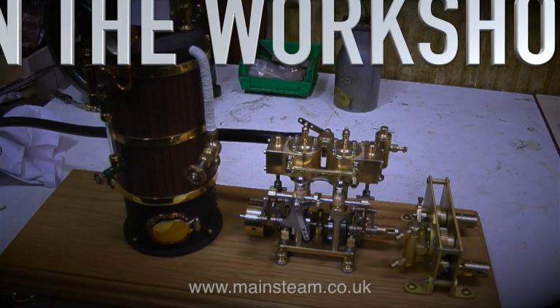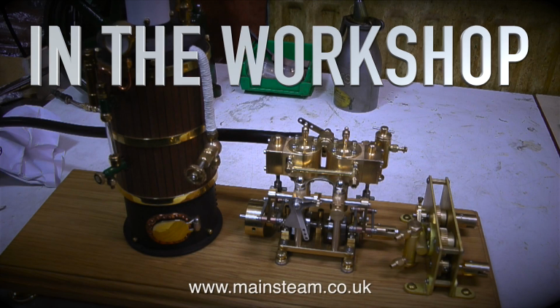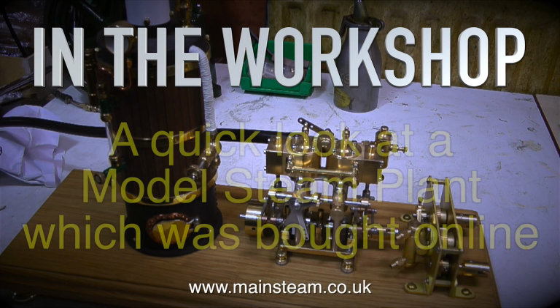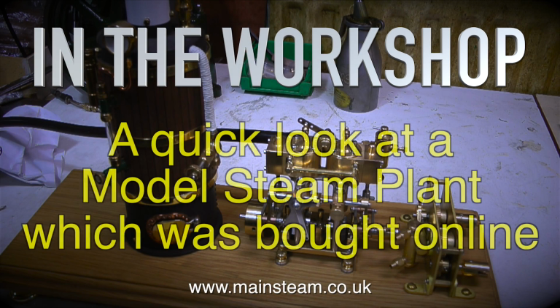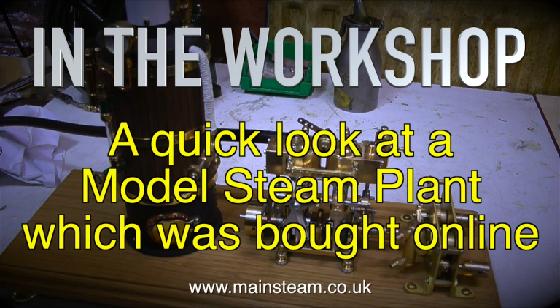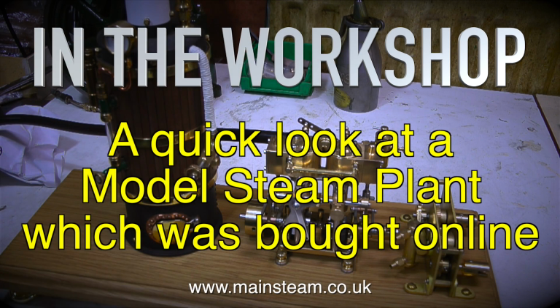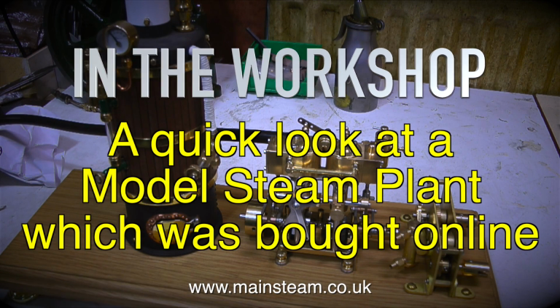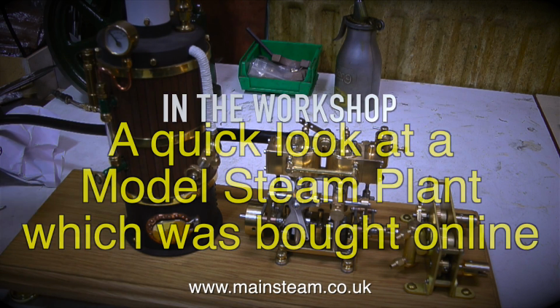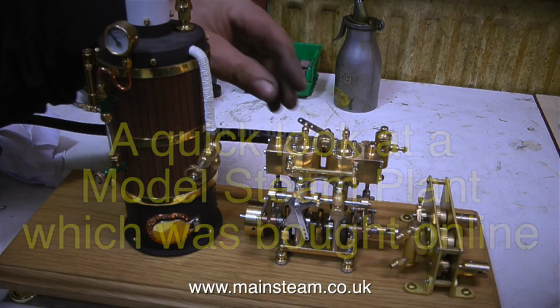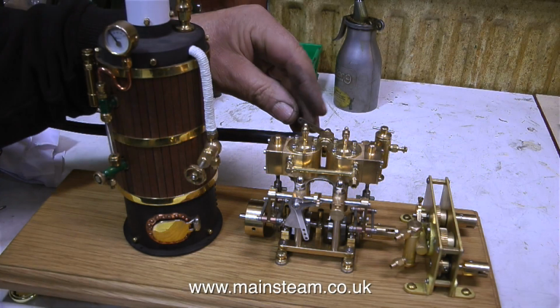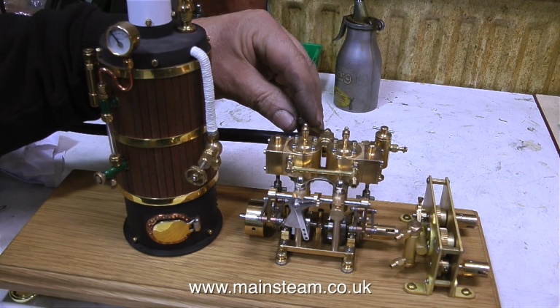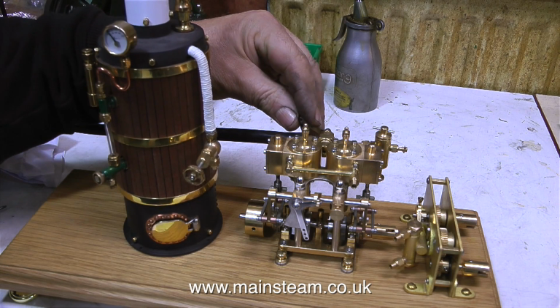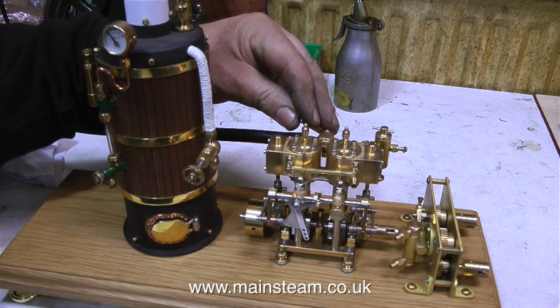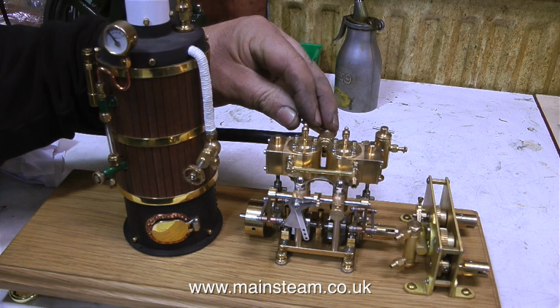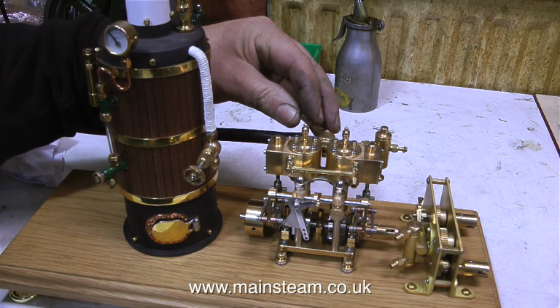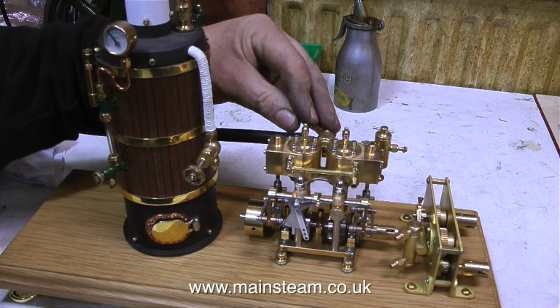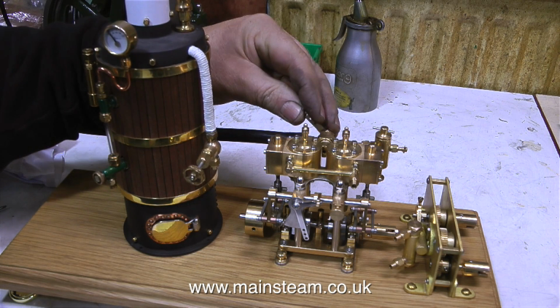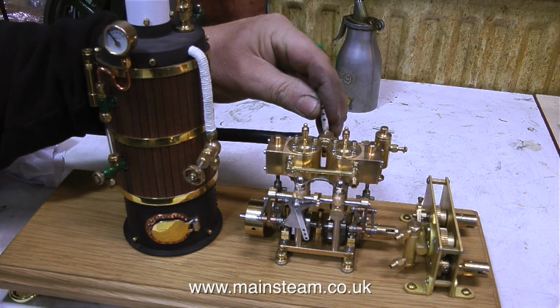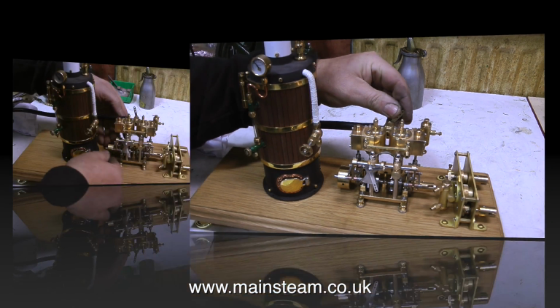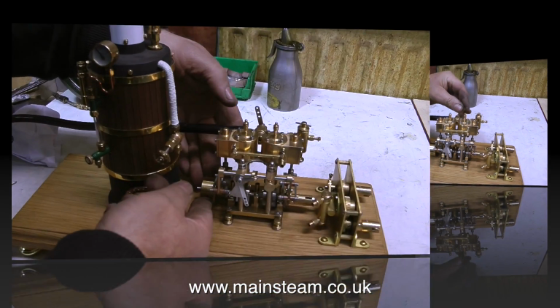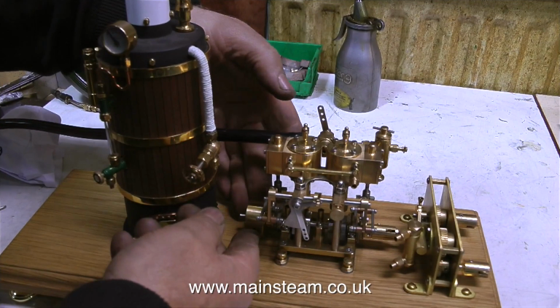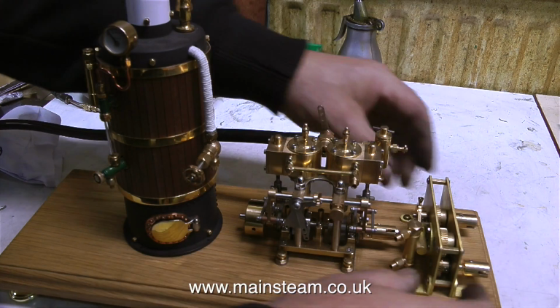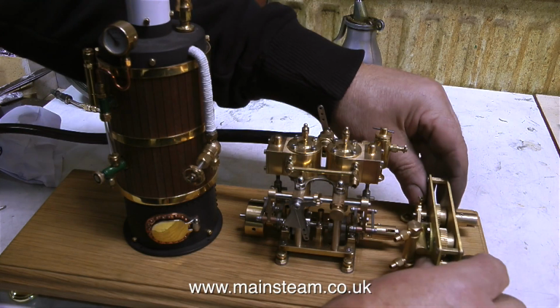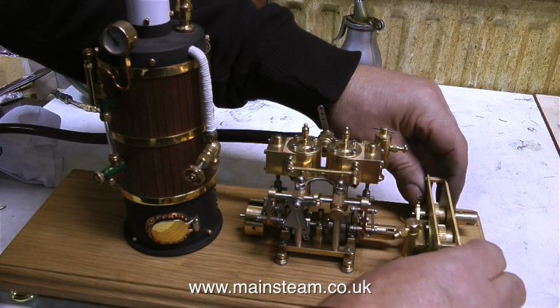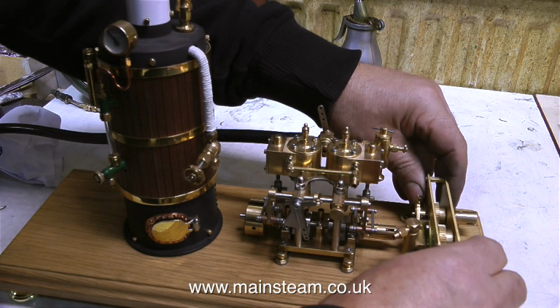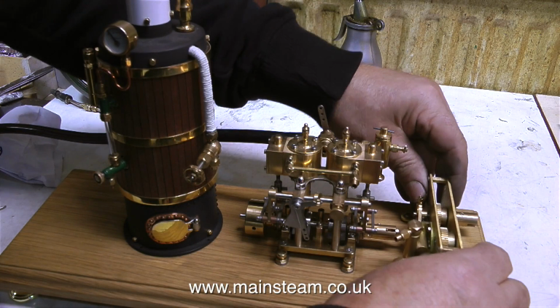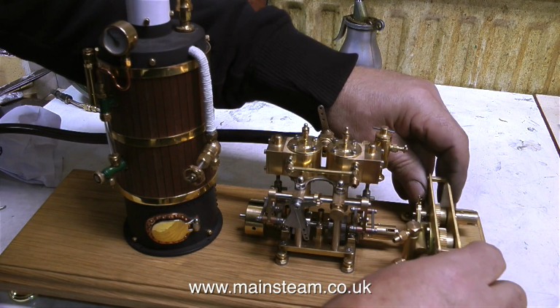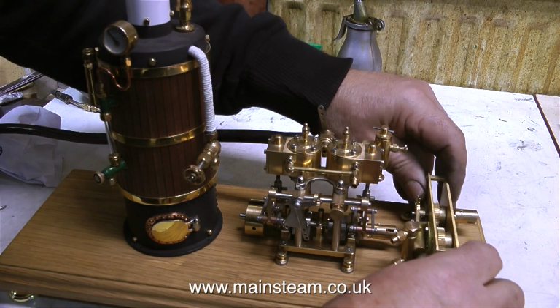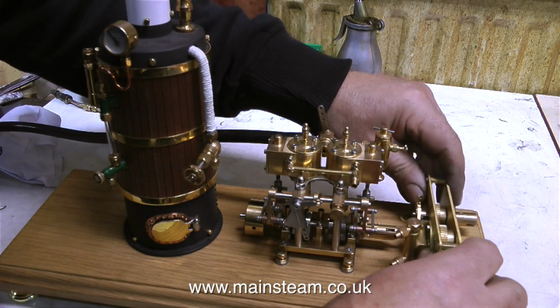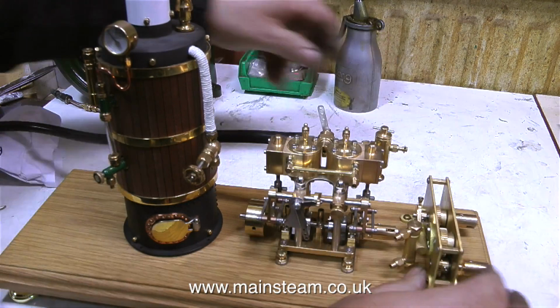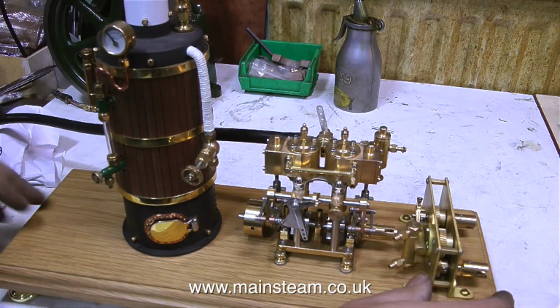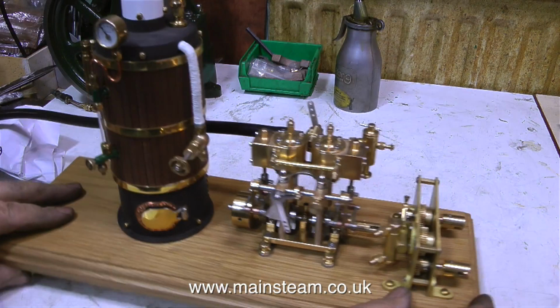In the workshop, a quick look at a model steam plant which was bought online. There's nothing wrong with buying from the internet via the auction site that we all know and love, but it's not the same as having a hands-on if you buy something from someone in person.